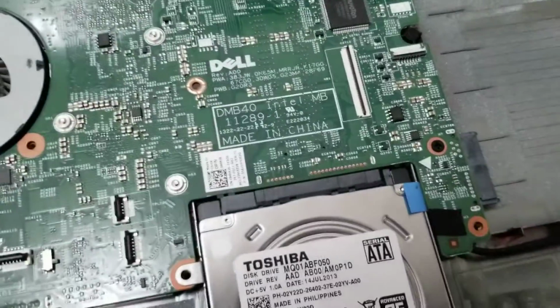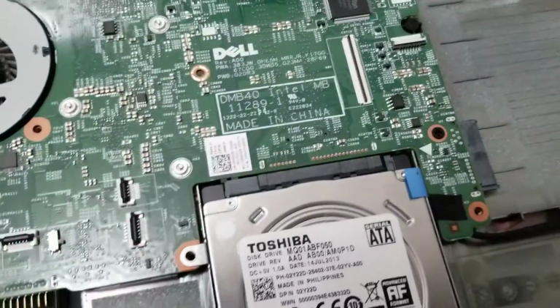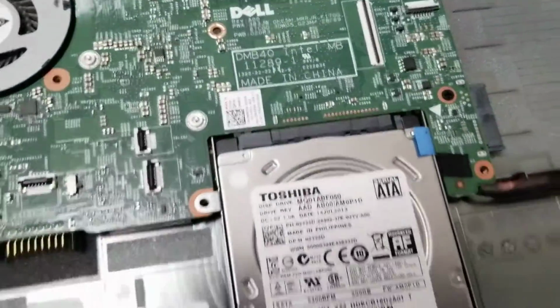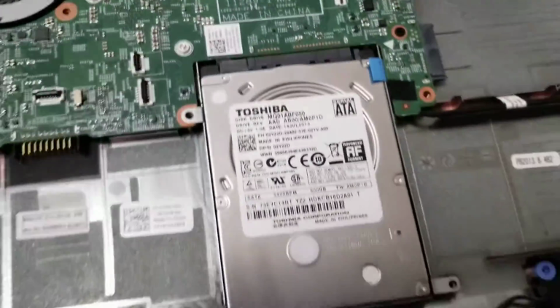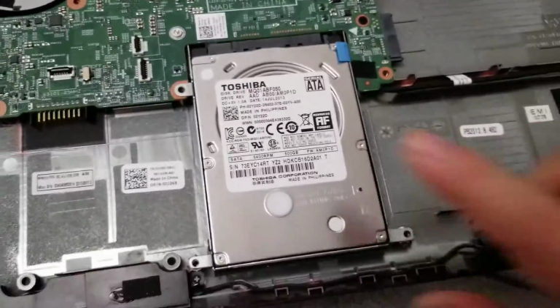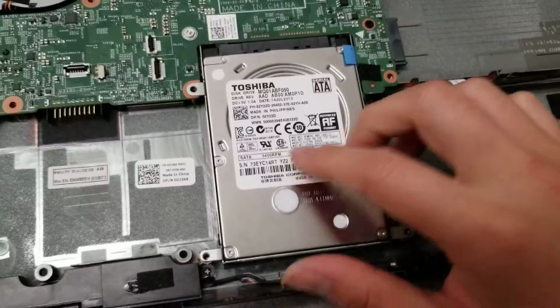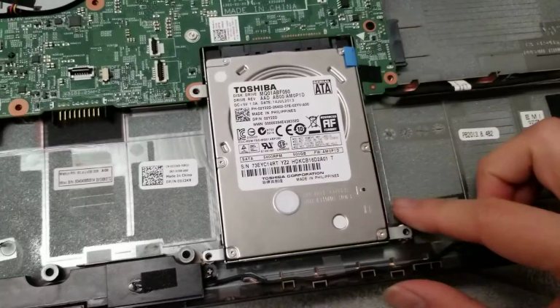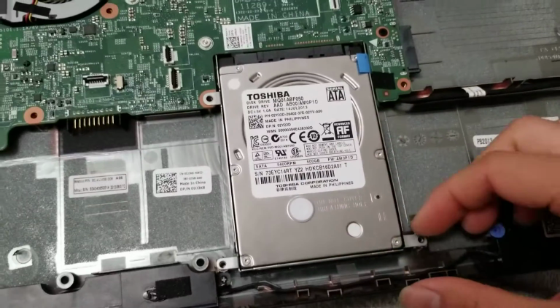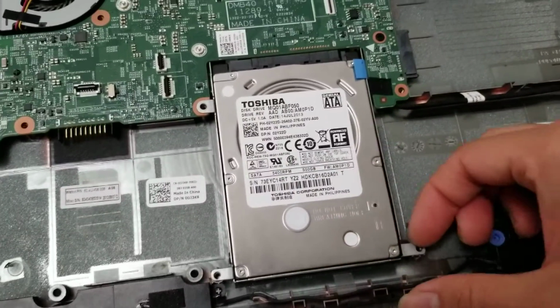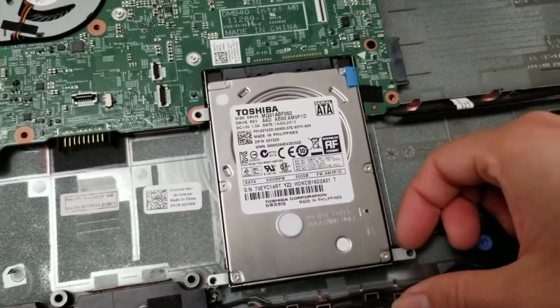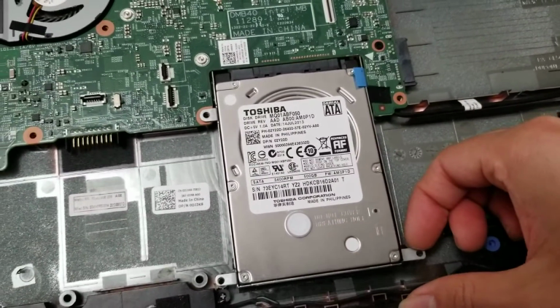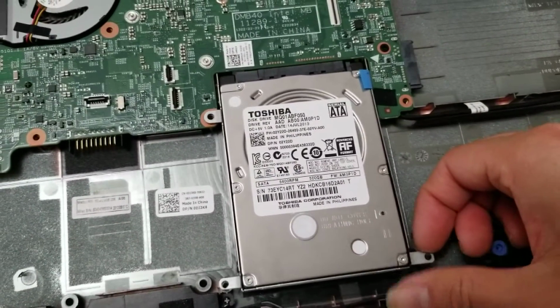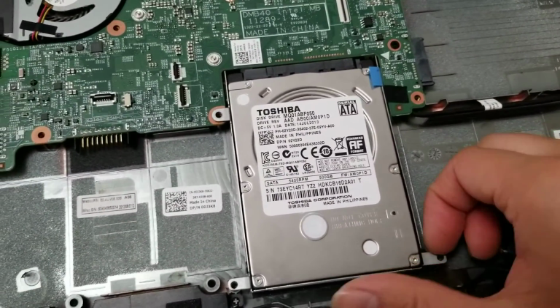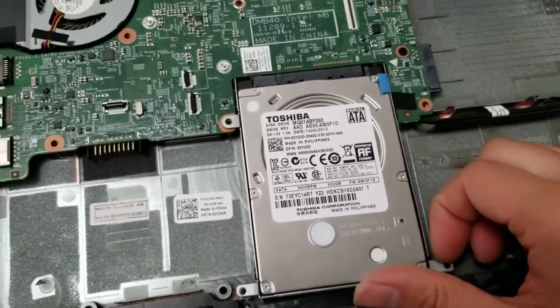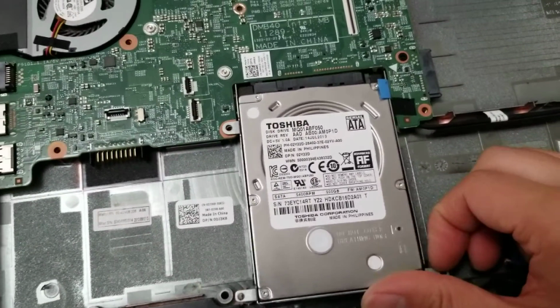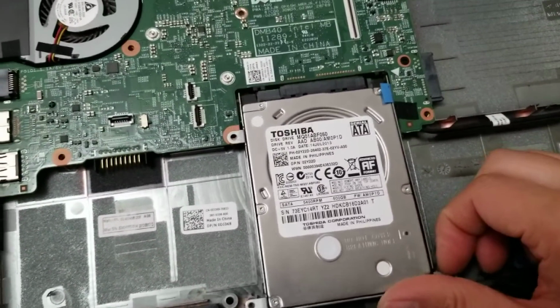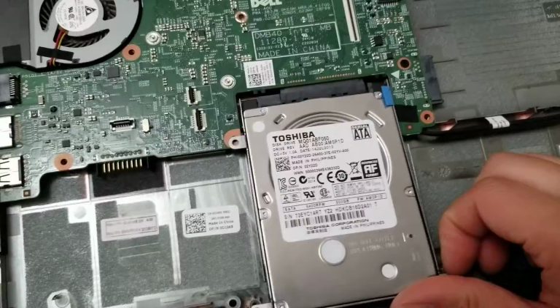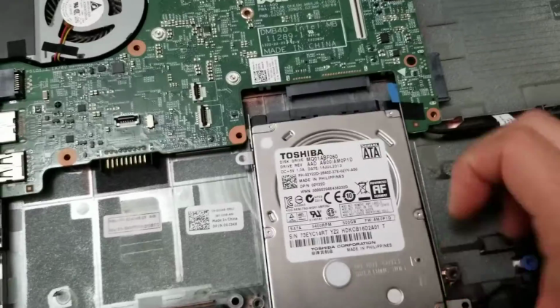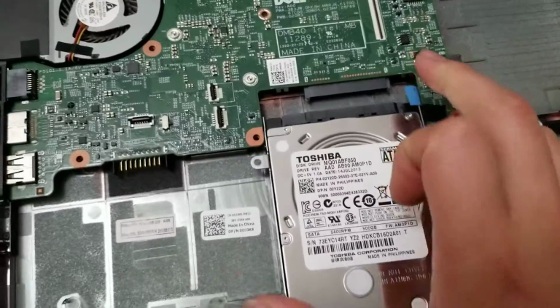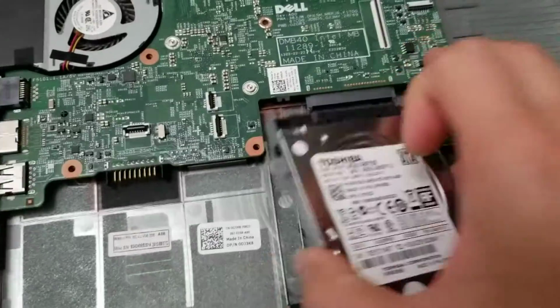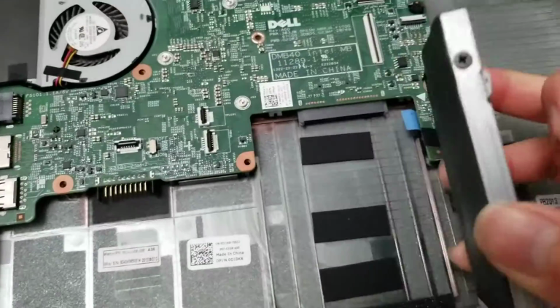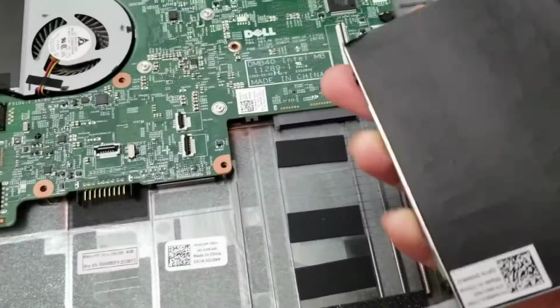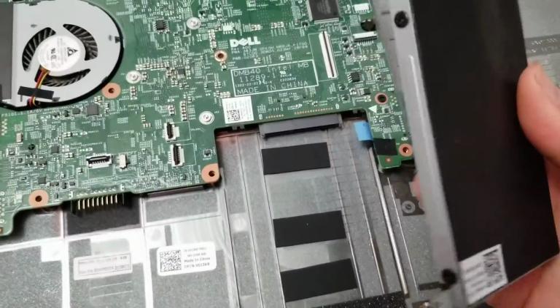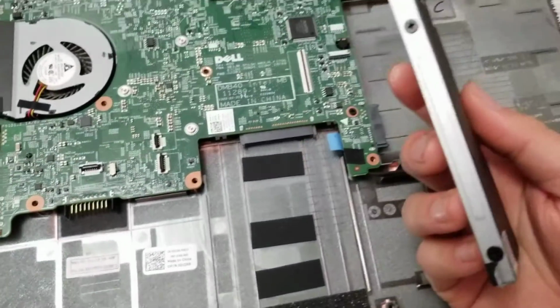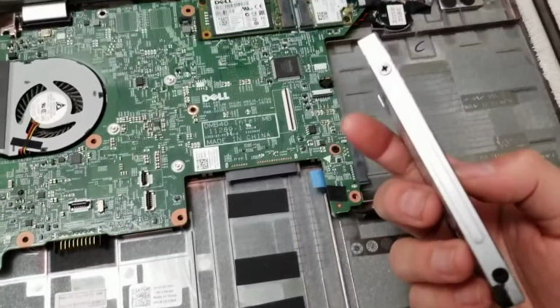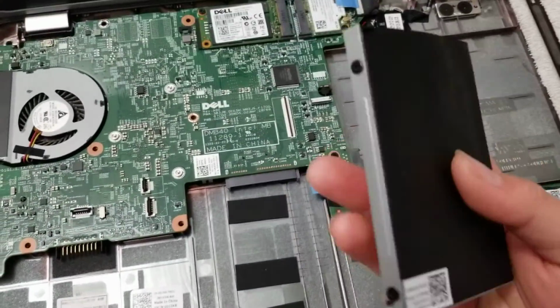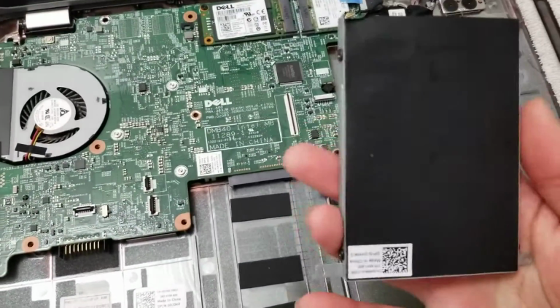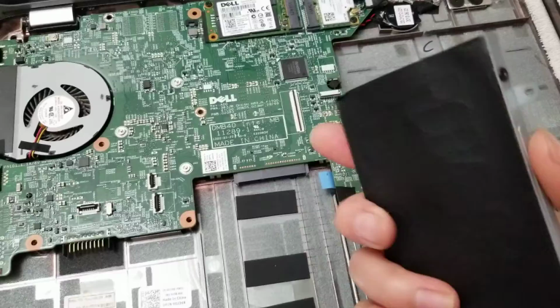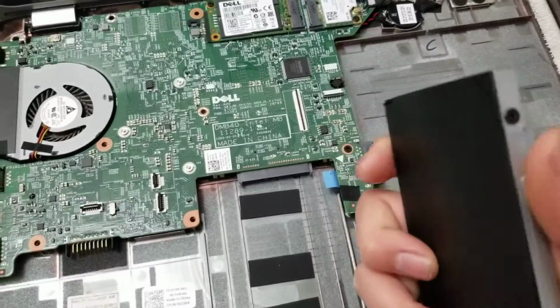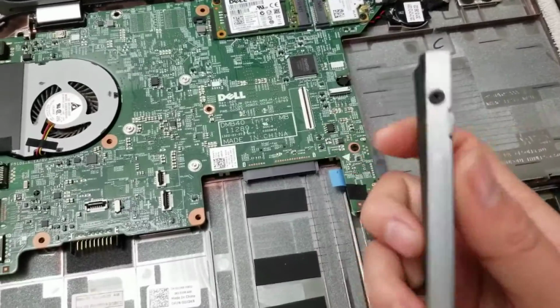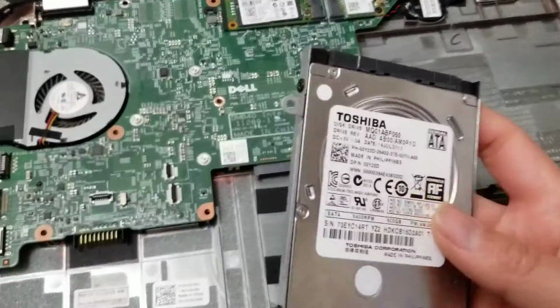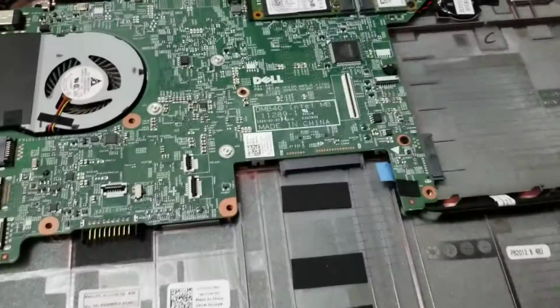Once you remove the battery, you can remove the hard drive. I just lift up the leg here and then wiggle it out like that. If you want to upgrade to an SSD or anything, there's the hard drive. Replace the caddy onto the new one.